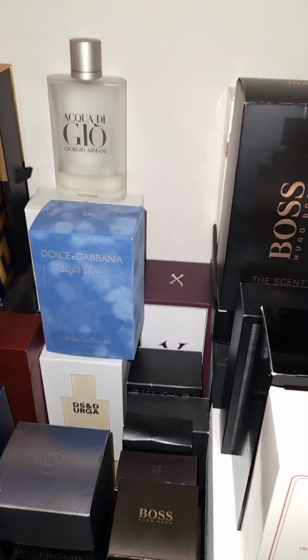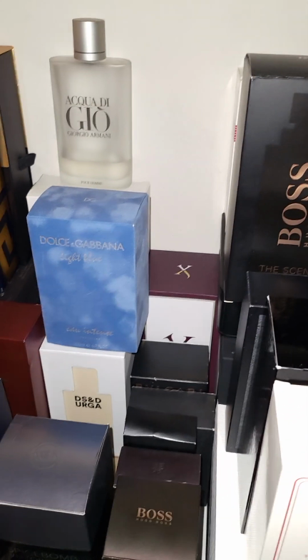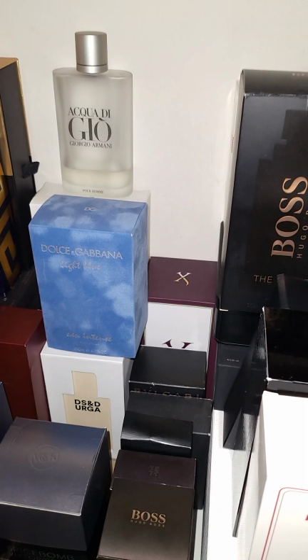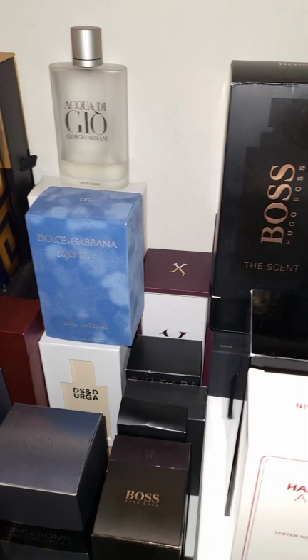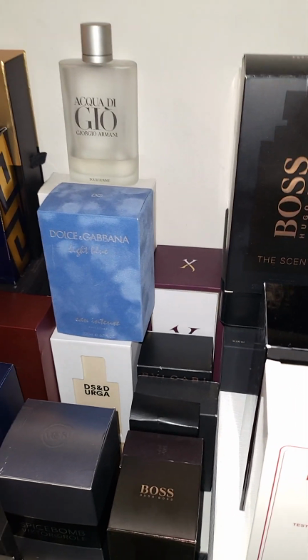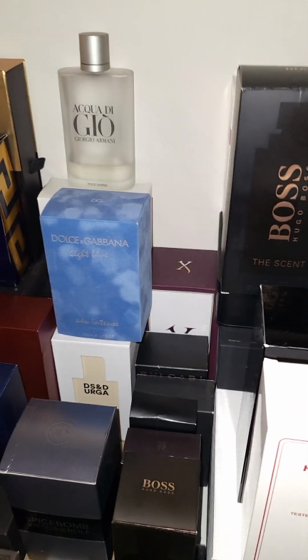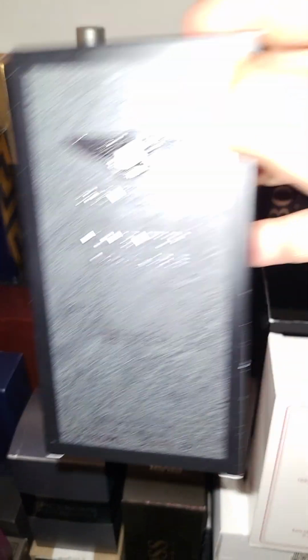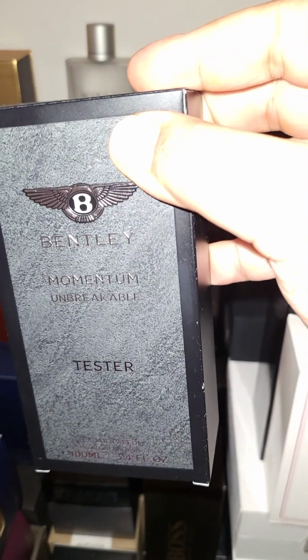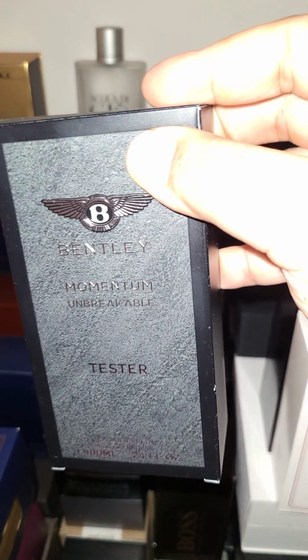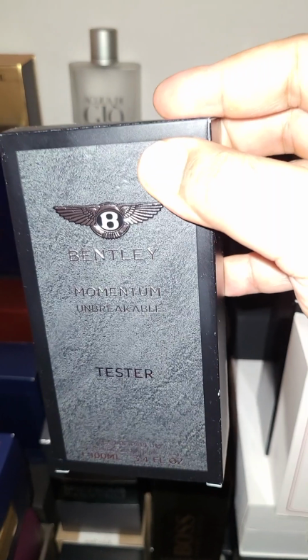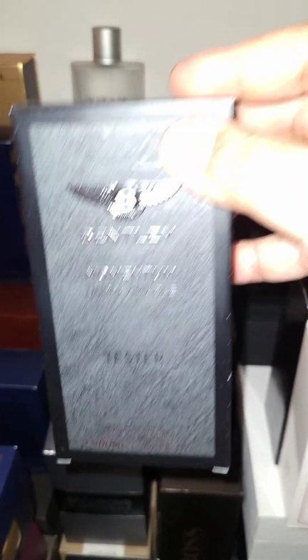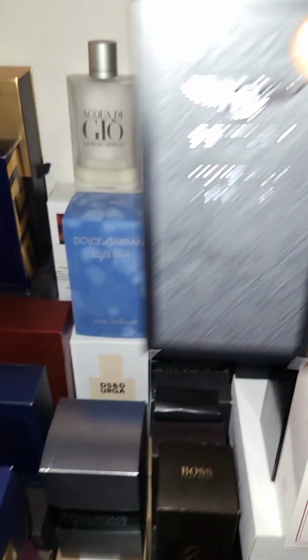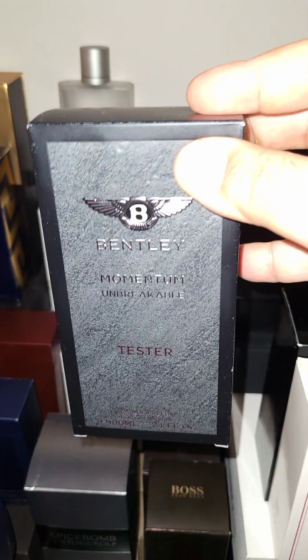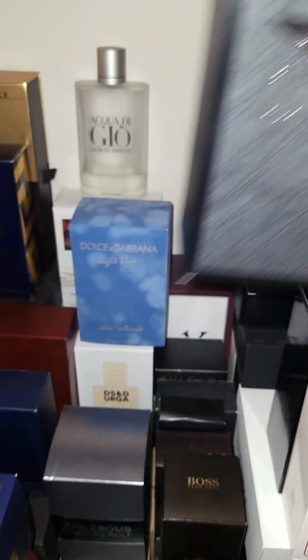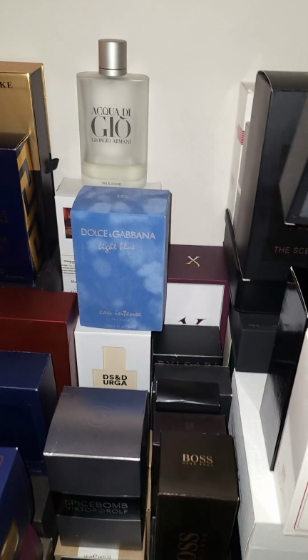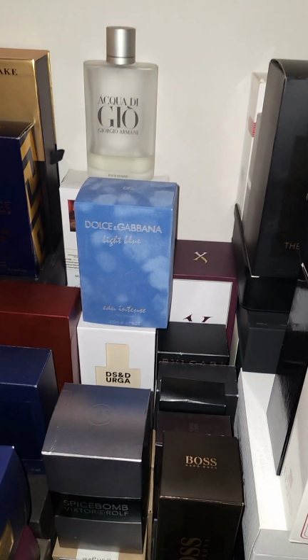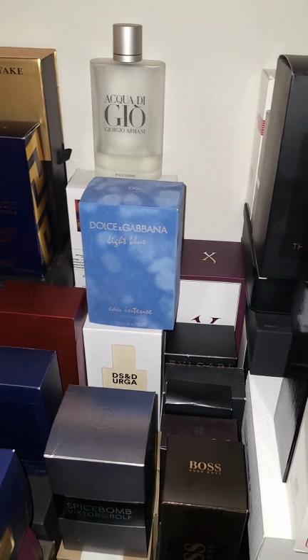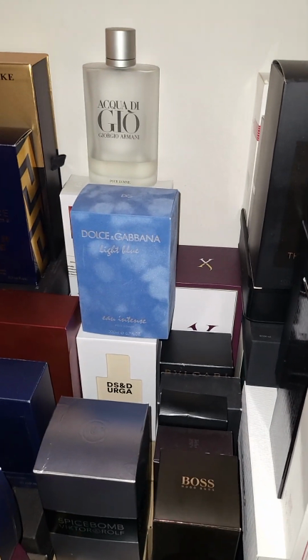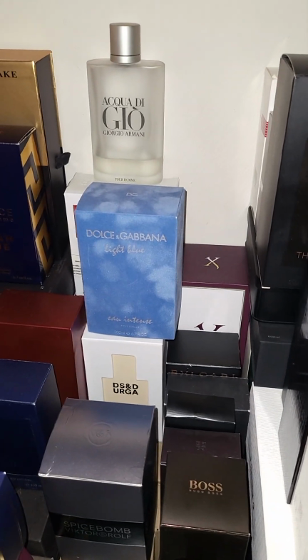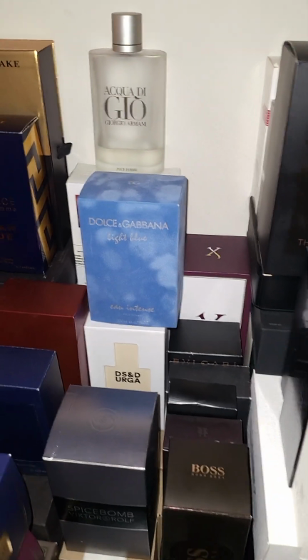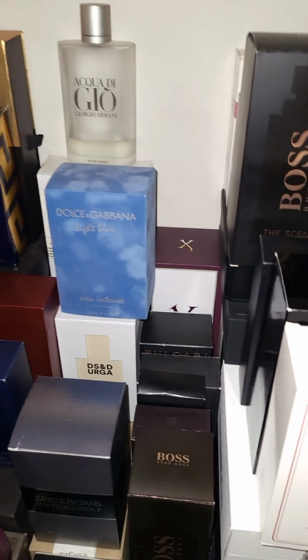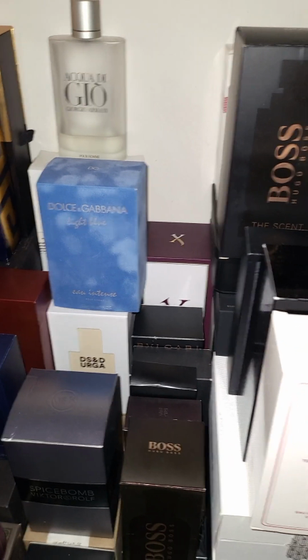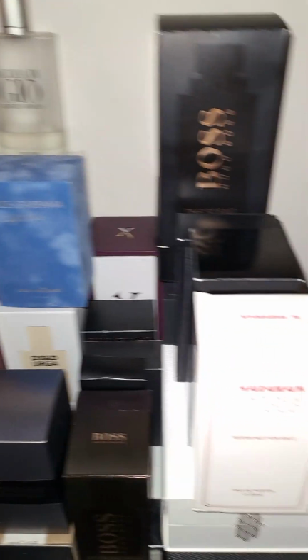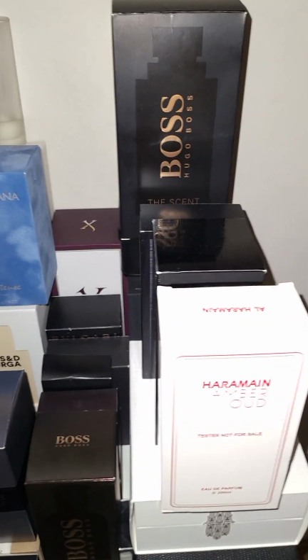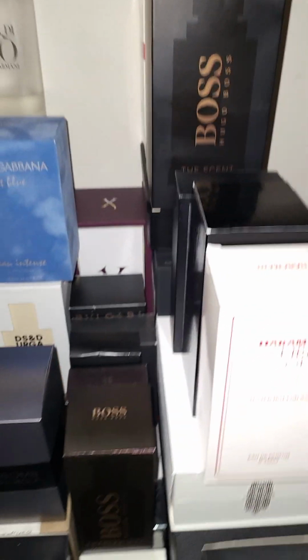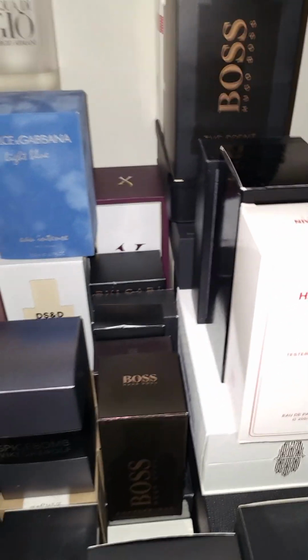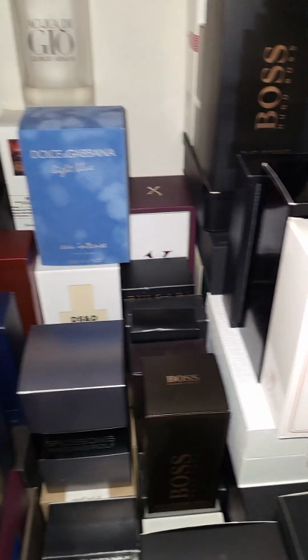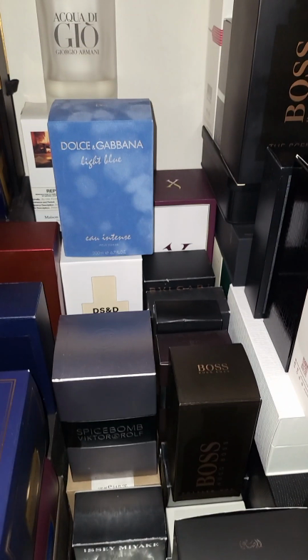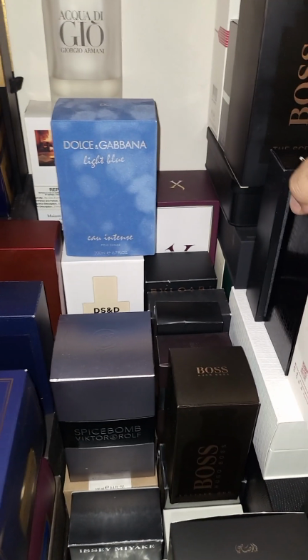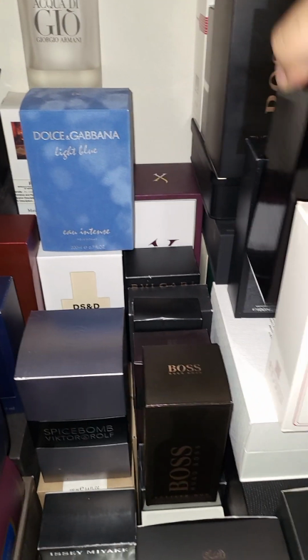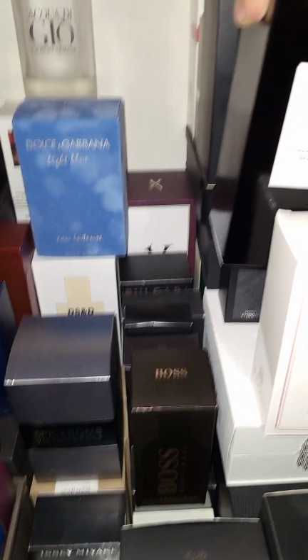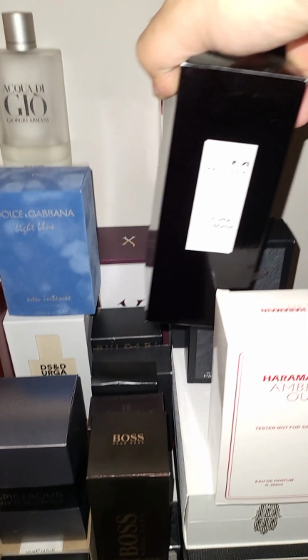Look at this Bentley — I got this for $35. It's a nice coconut smell, just a summer/spring all-day scent.